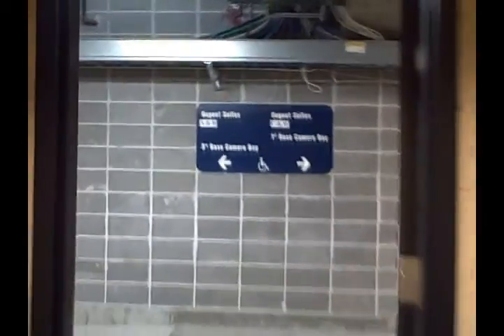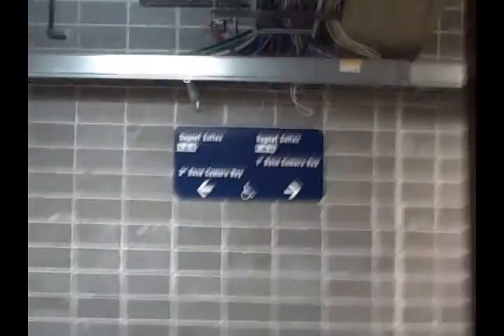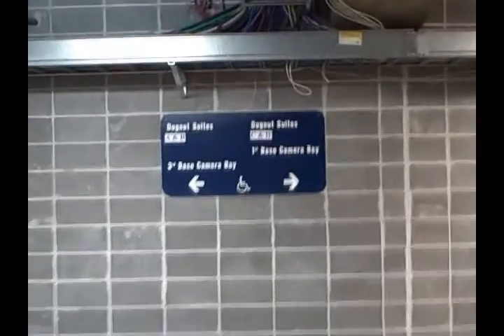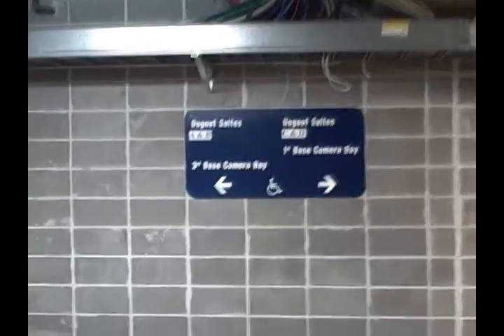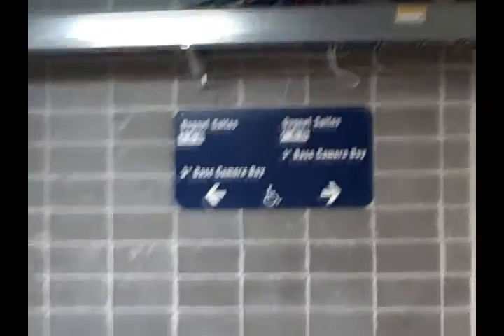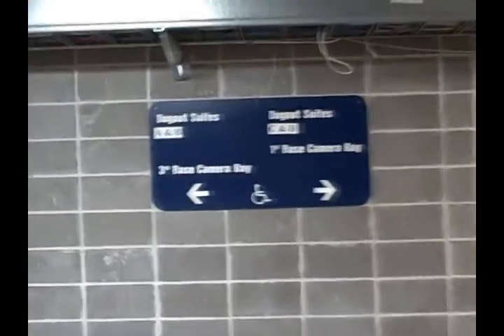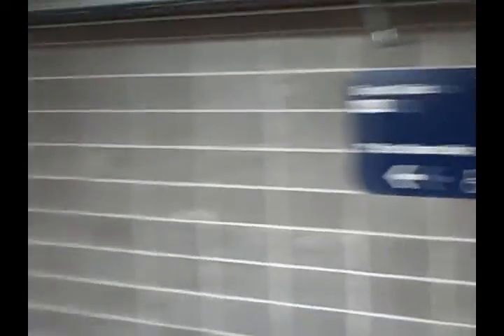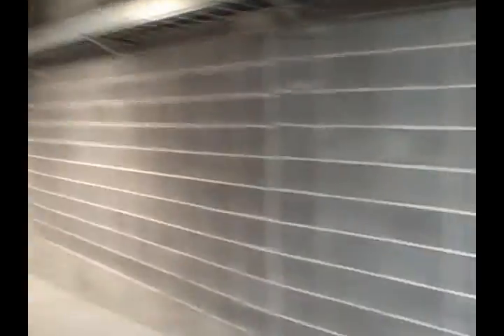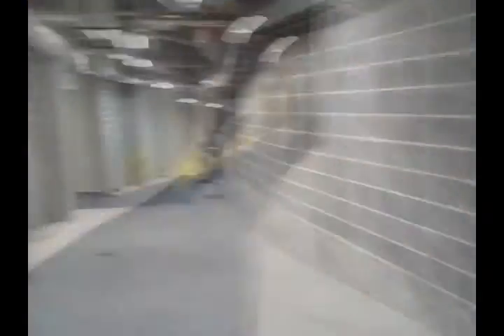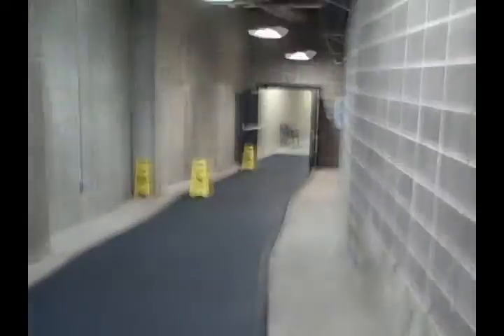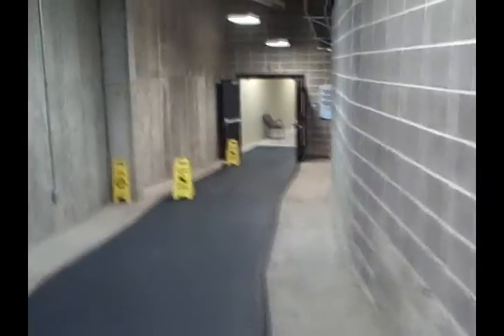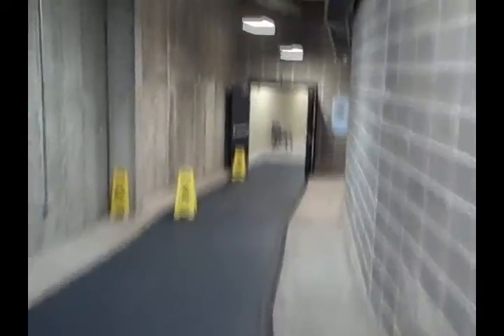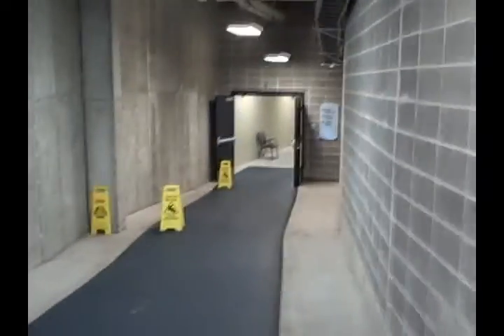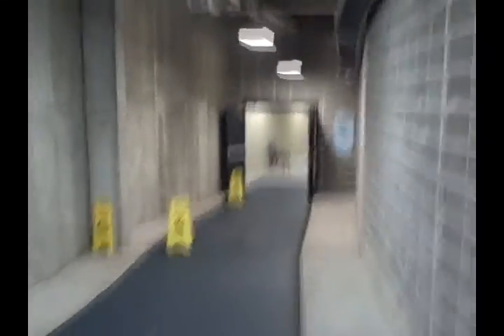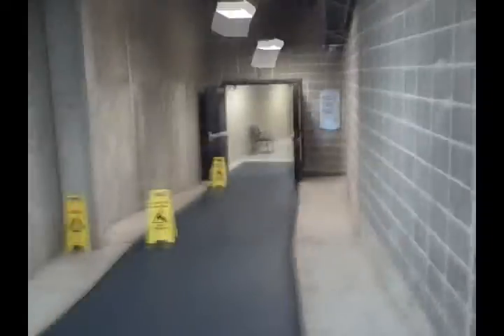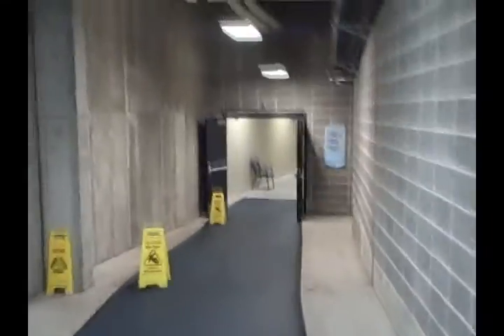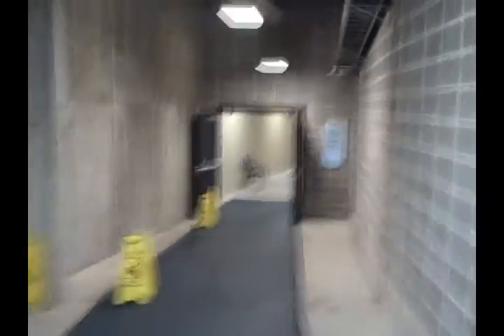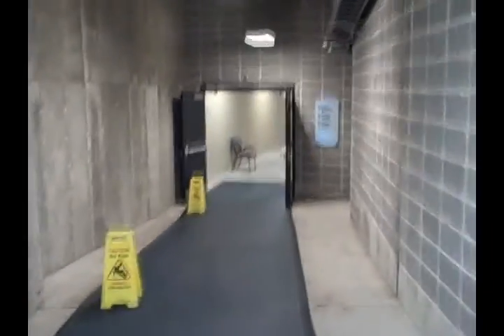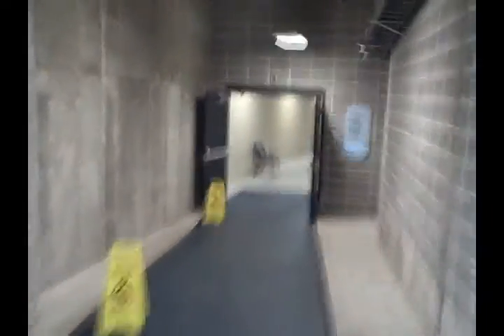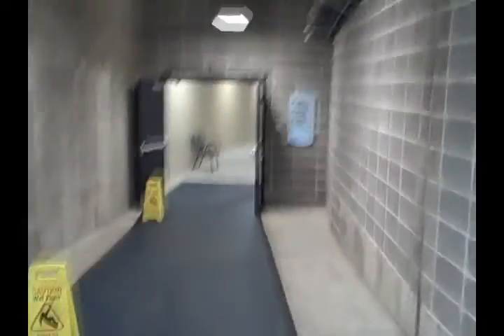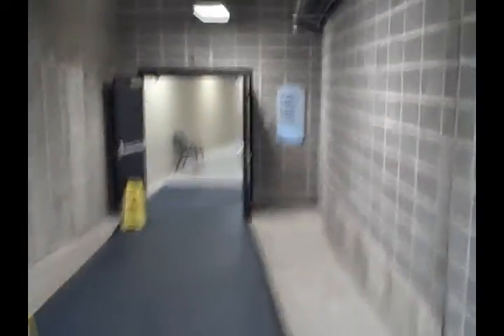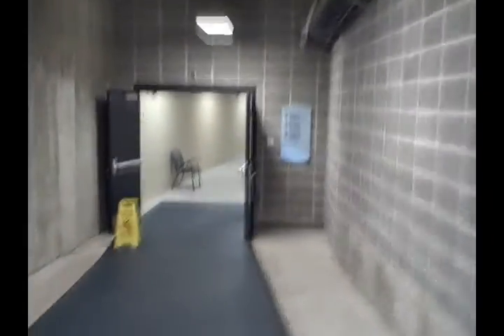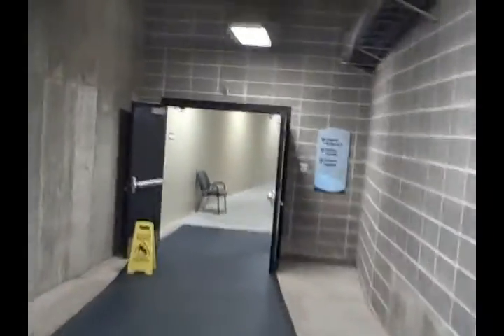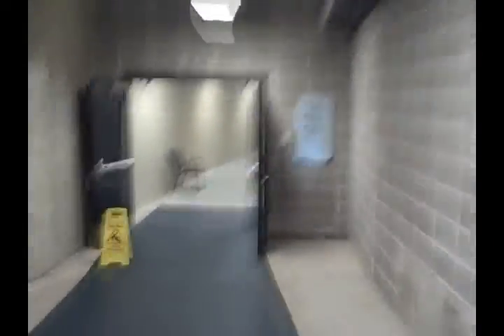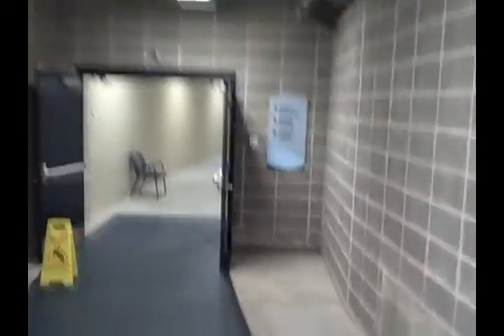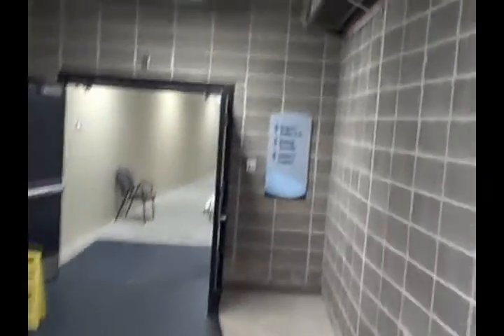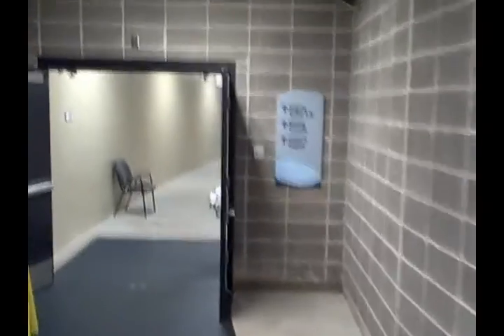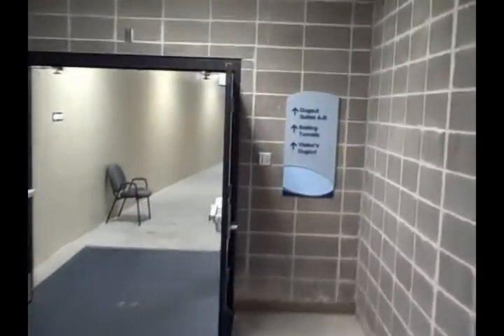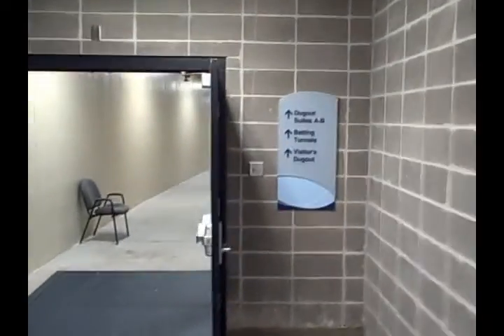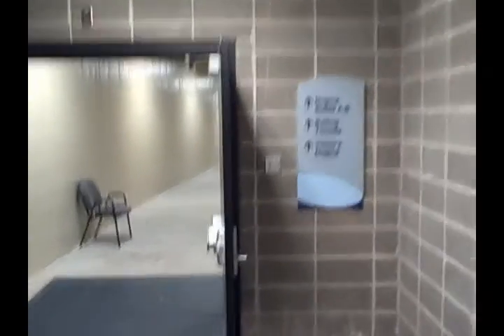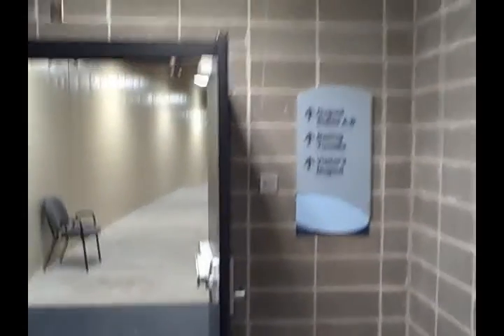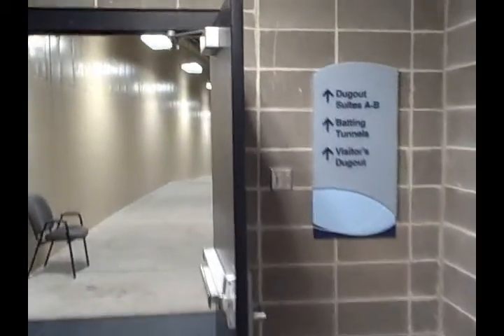This is going down the tunnel underneath the stadium. To get to the photo wells, you can go to either the first base or third base side. Either side you go to, you'll be walking by the team's locker rooms and the team dugouts.